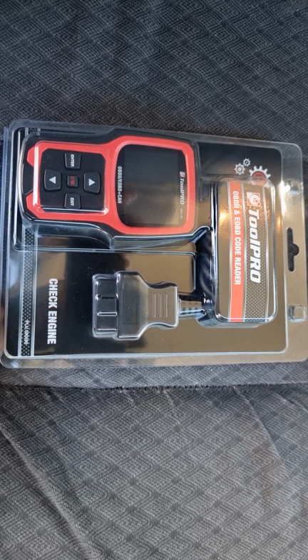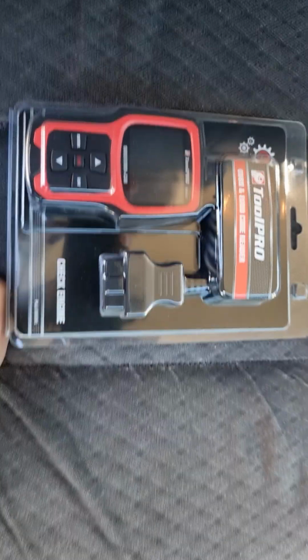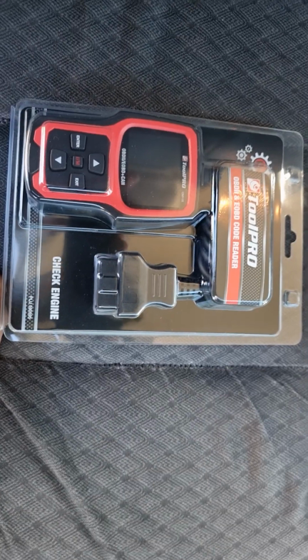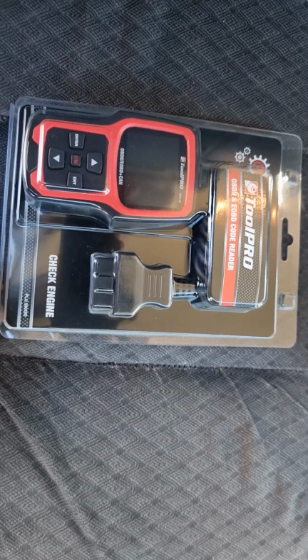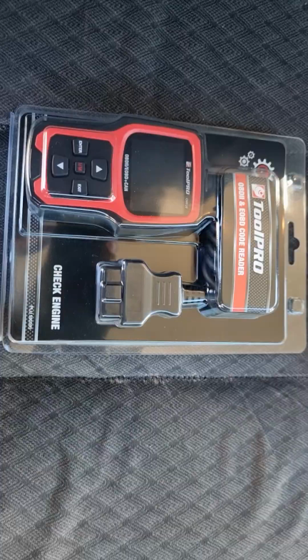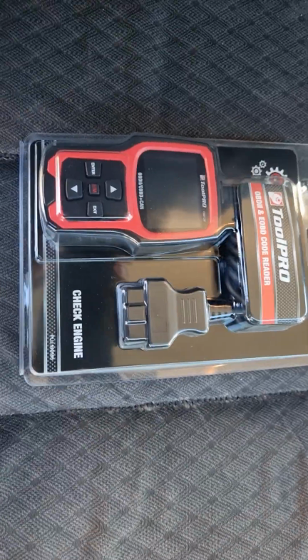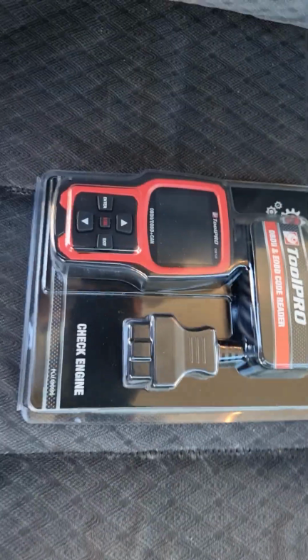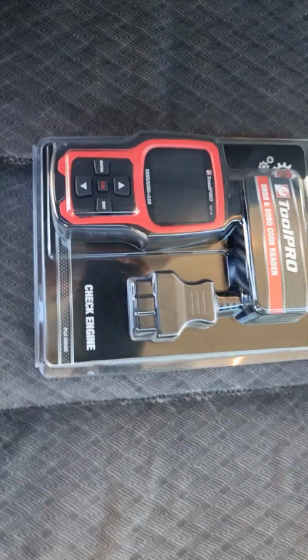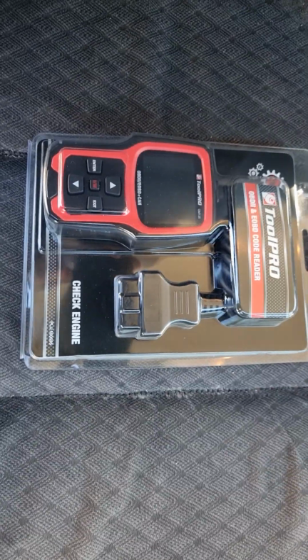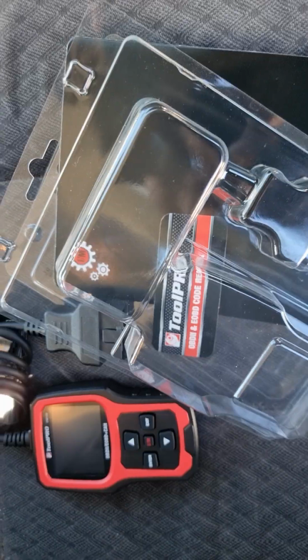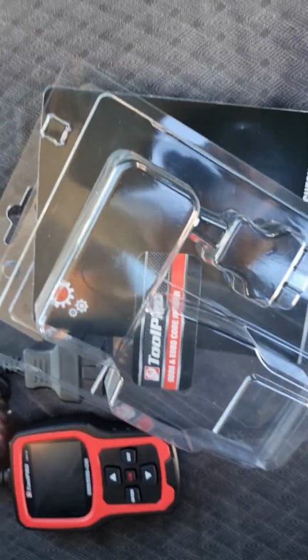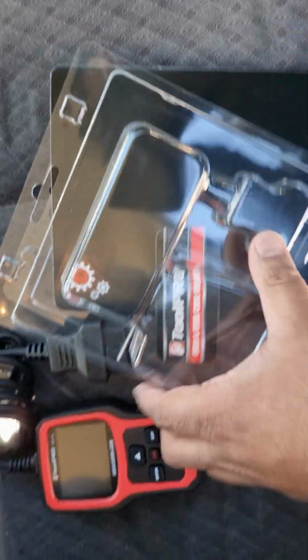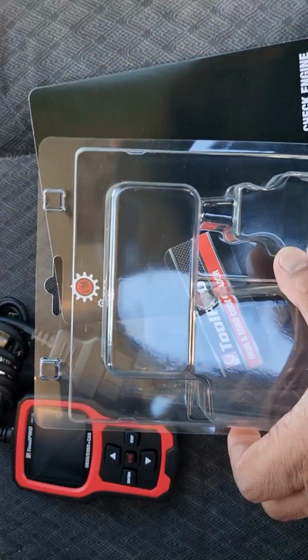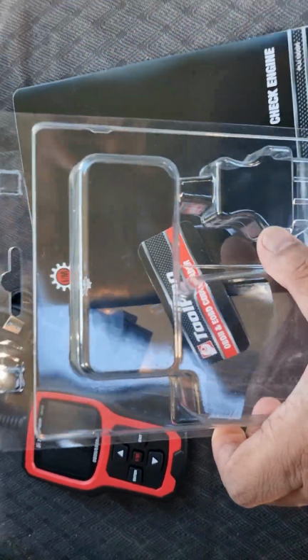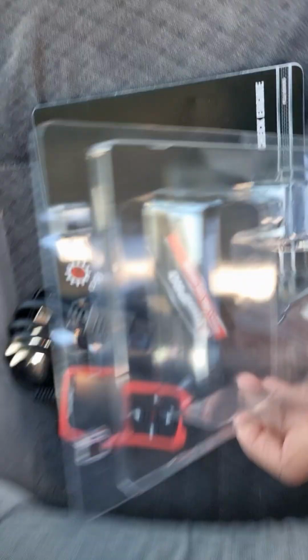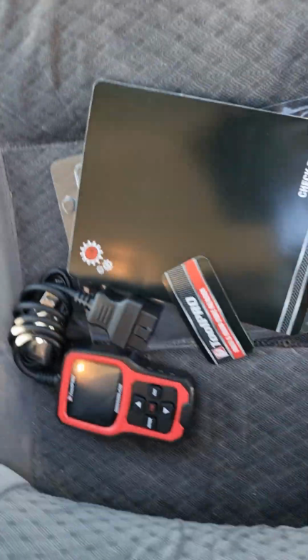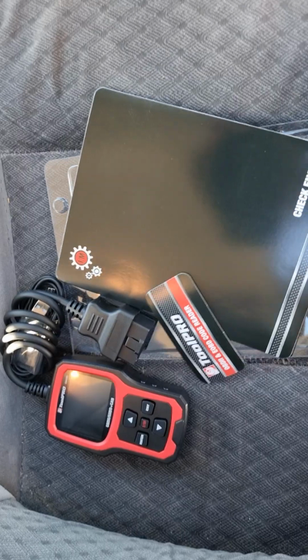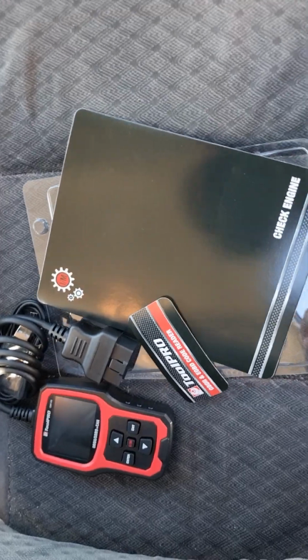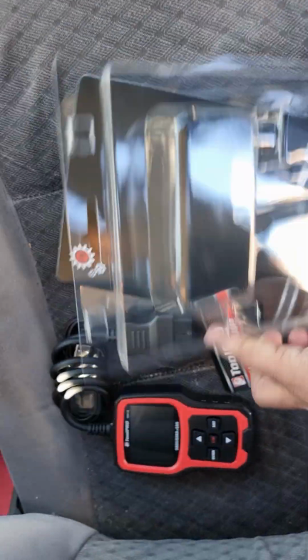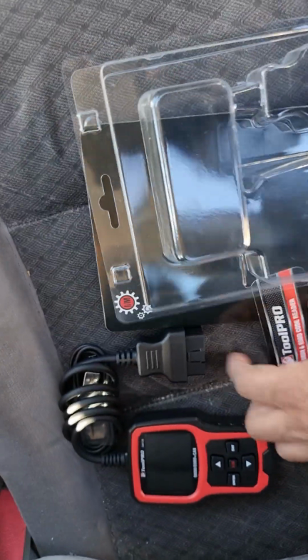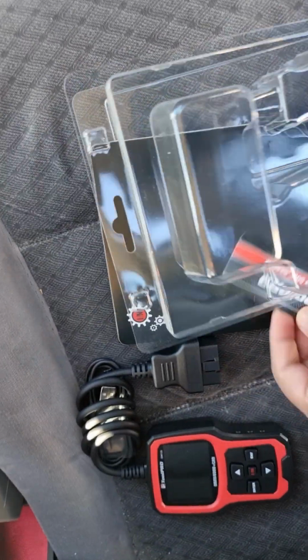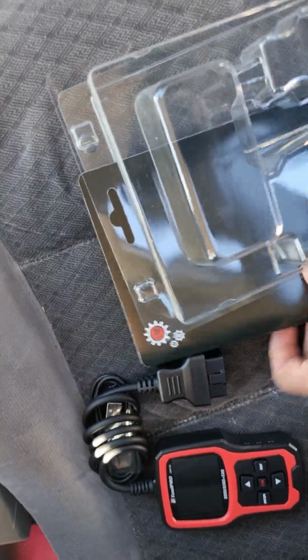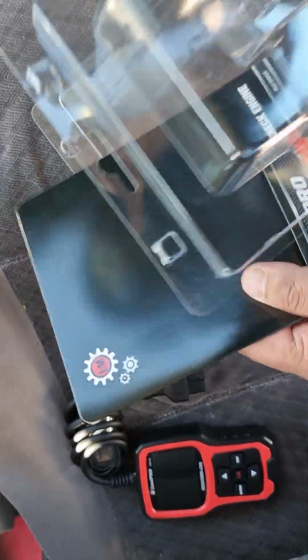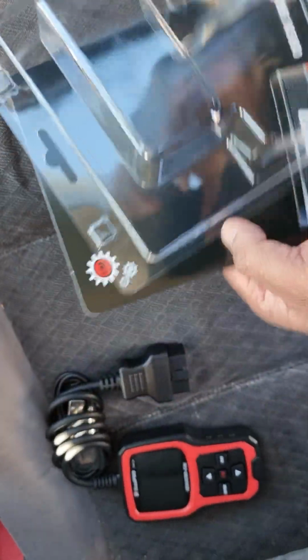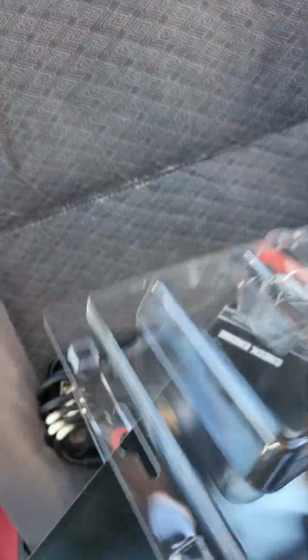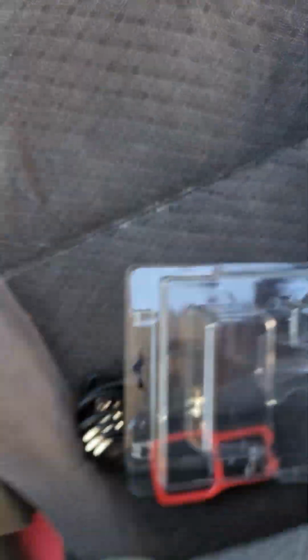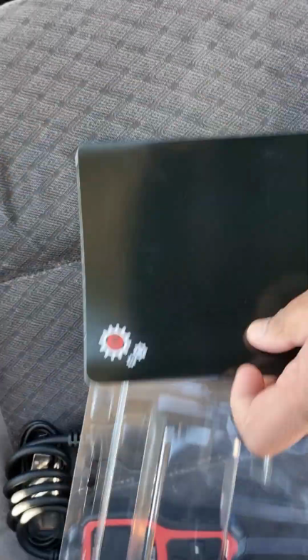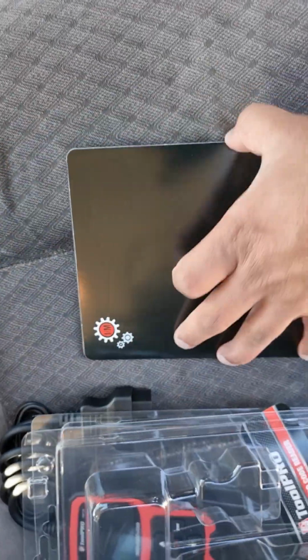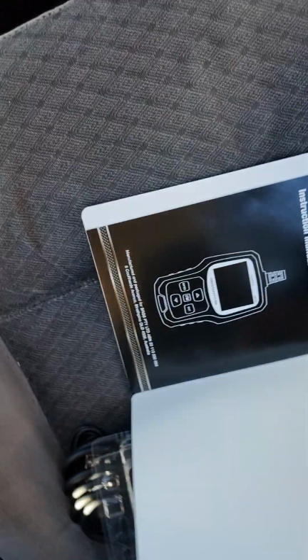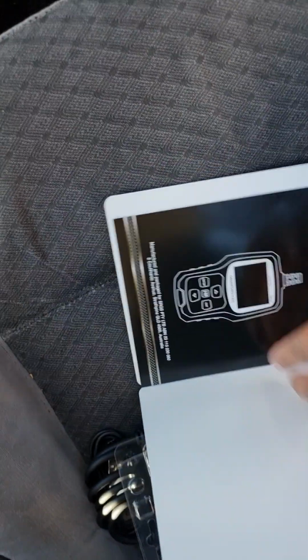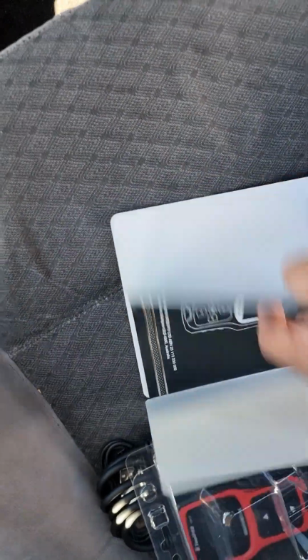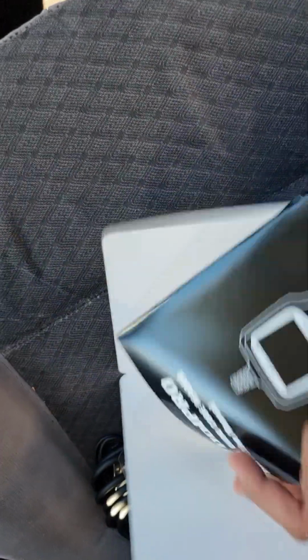All right, so I'm just going to unpack this one. This is how it comes — and that's the manual.